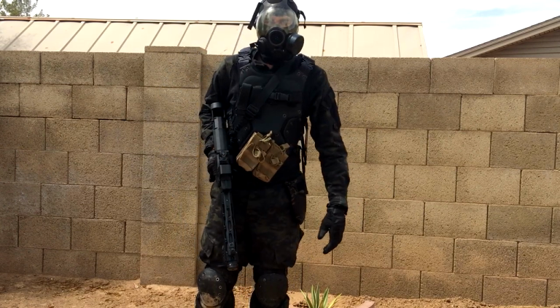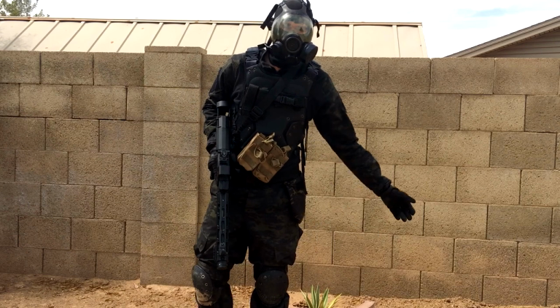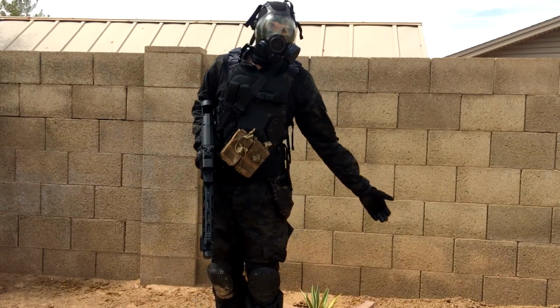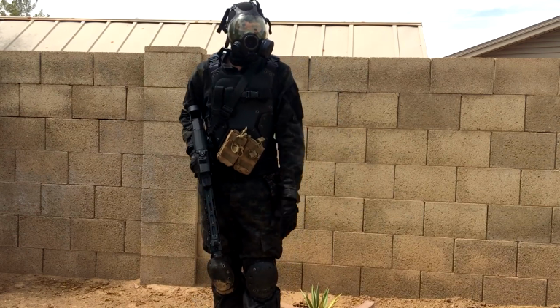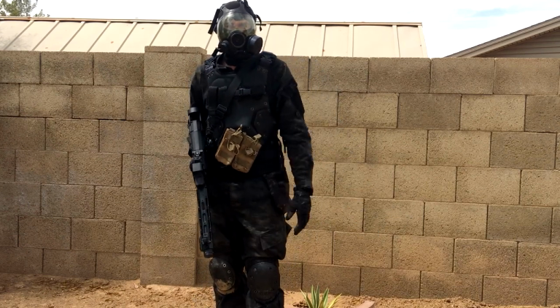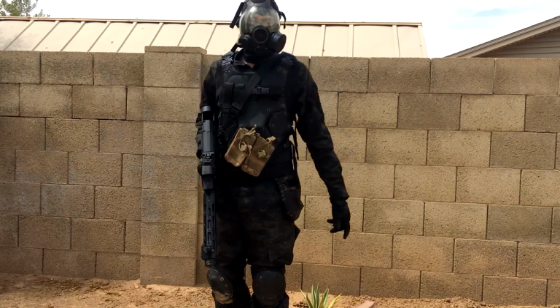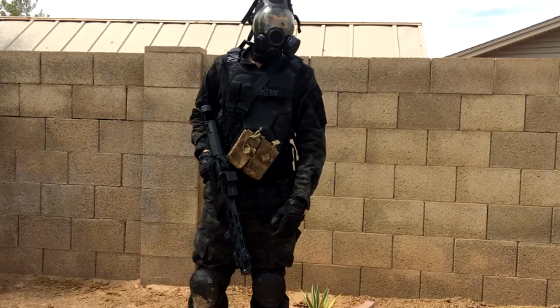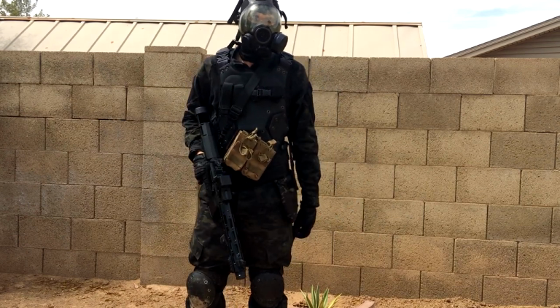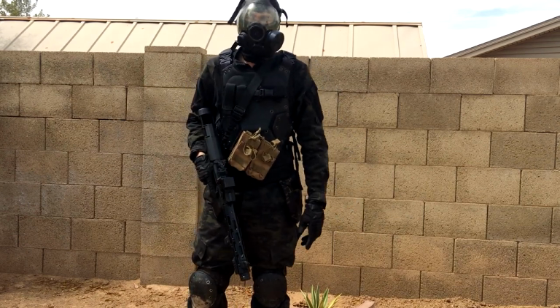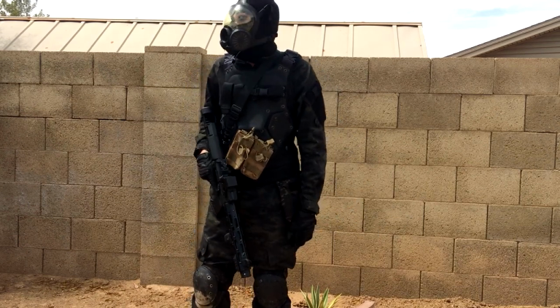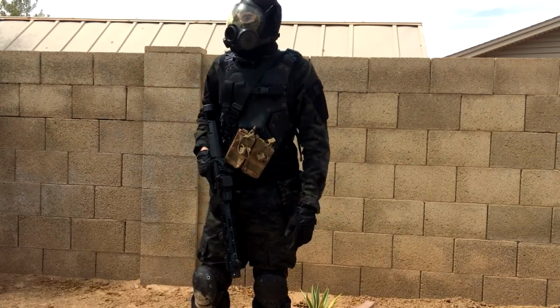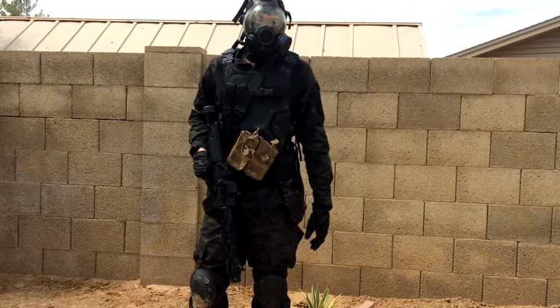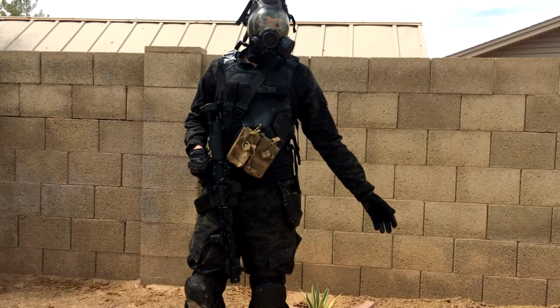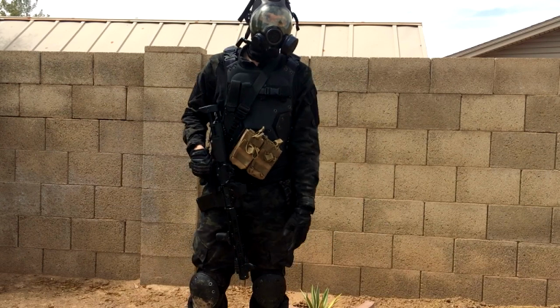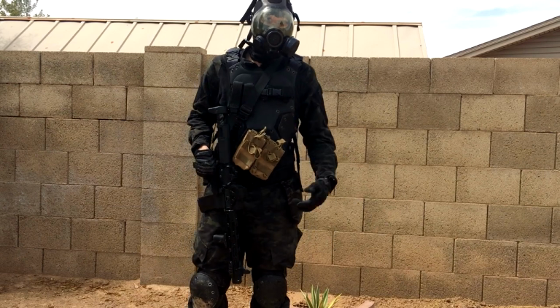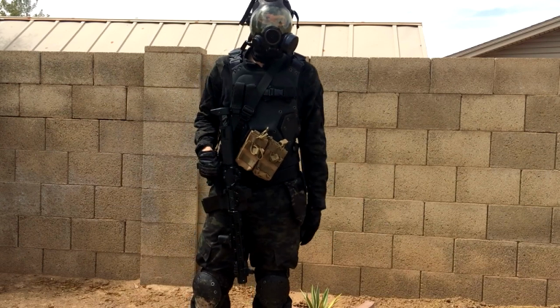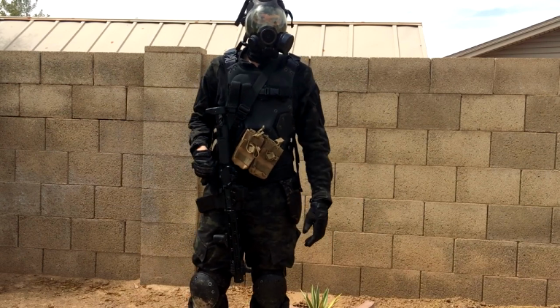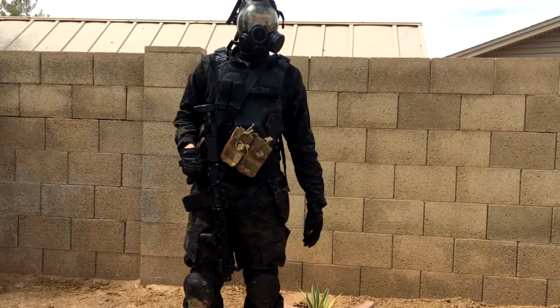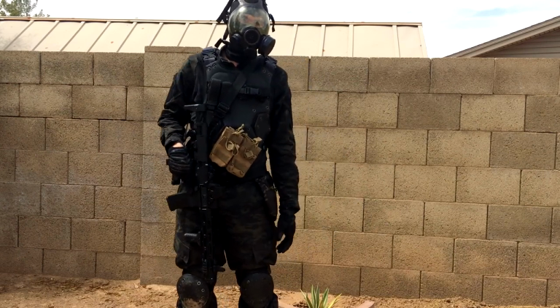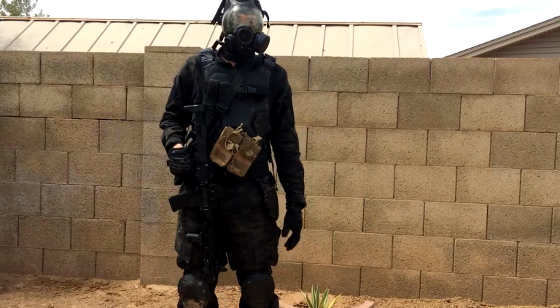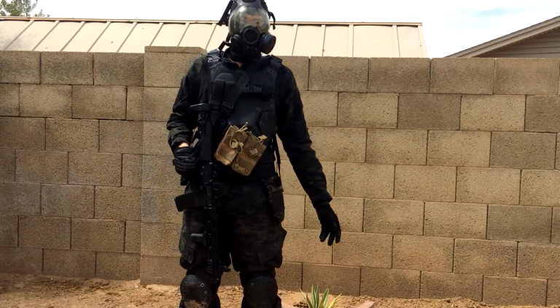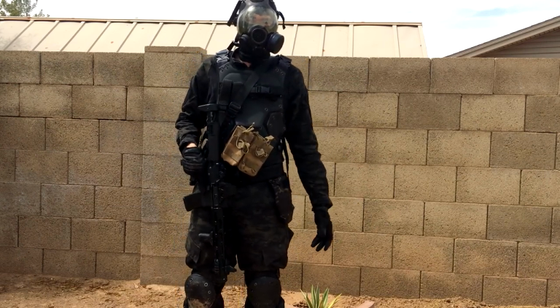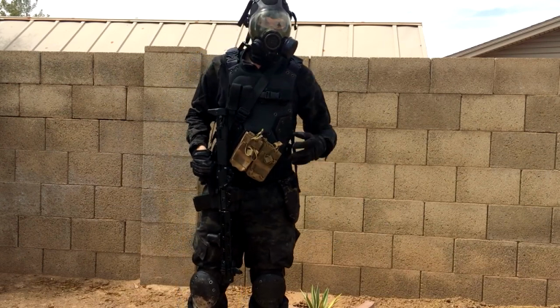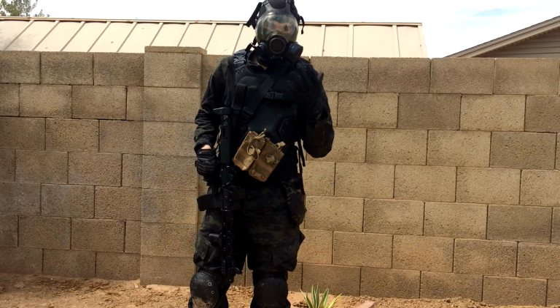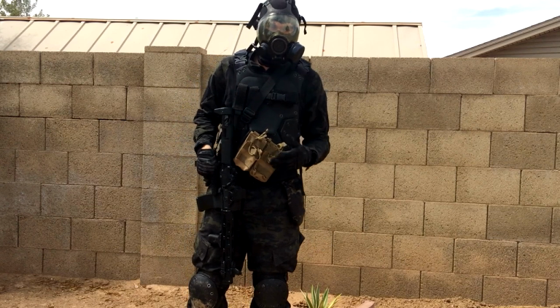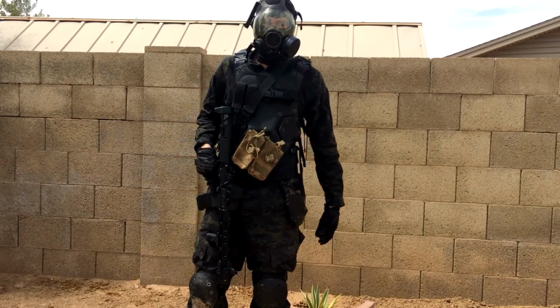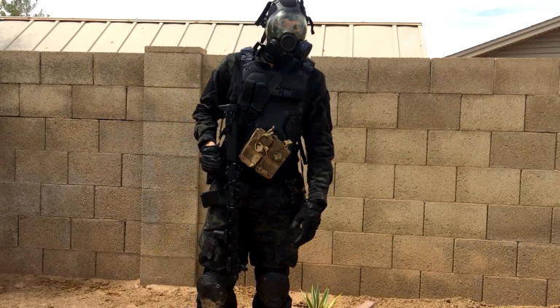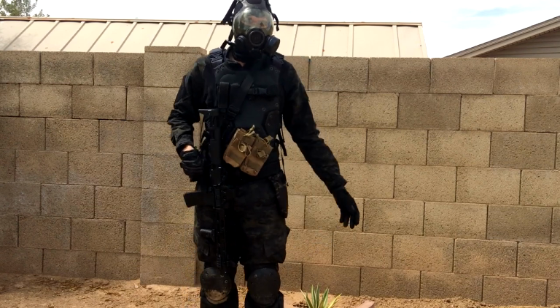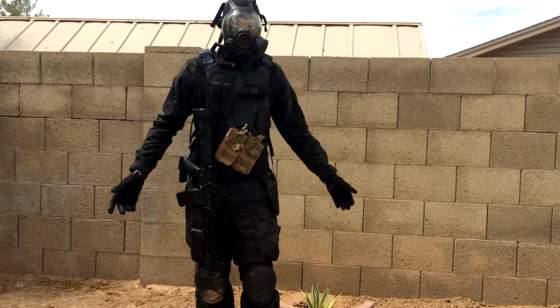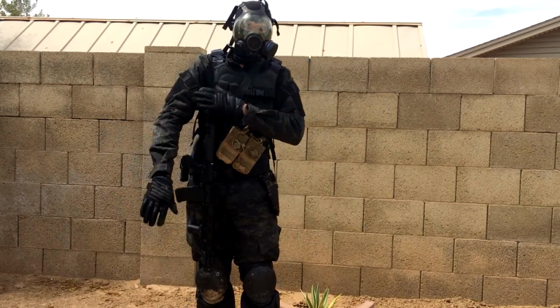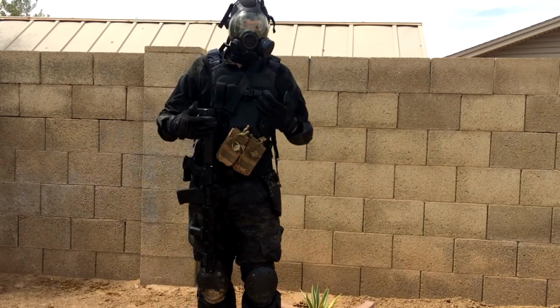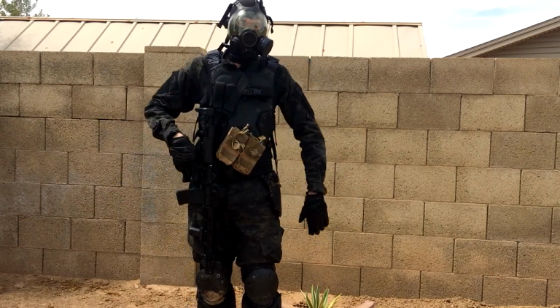I wouldn't really recommend it all the time, but I've seen a lot of people do it — like a Resident Evil loadout. I've seen these masks and I'm trying to do a Russian engineer, Battlefield 3 style, or at least just try to get the head look going. Maybe I'll get a Russian-inspired BDU to go with it.